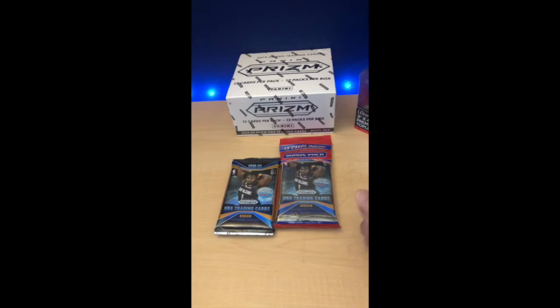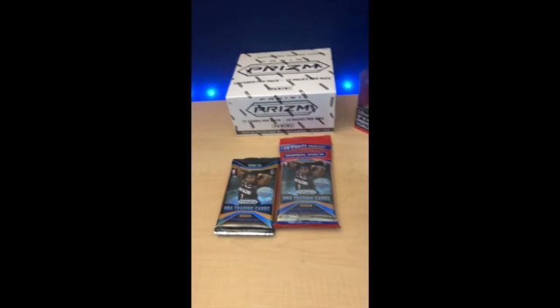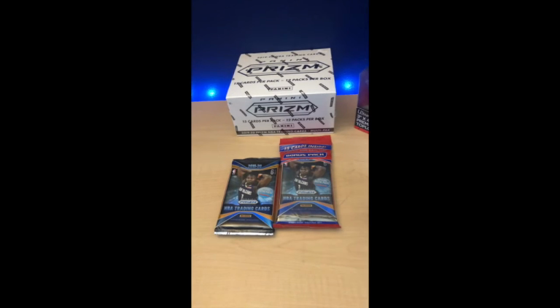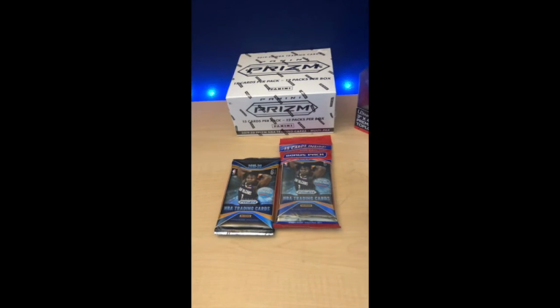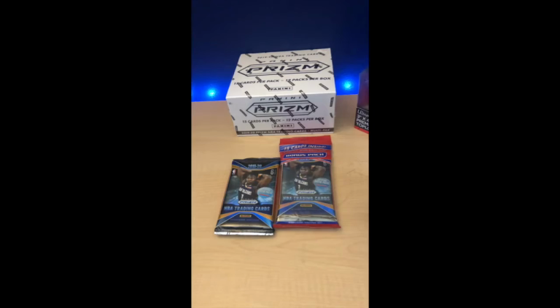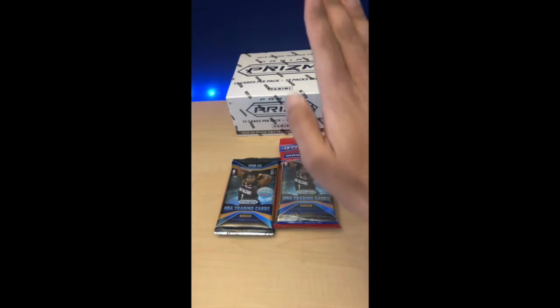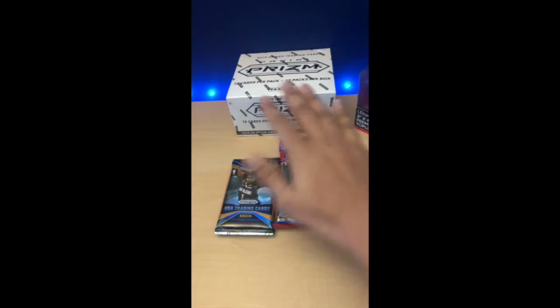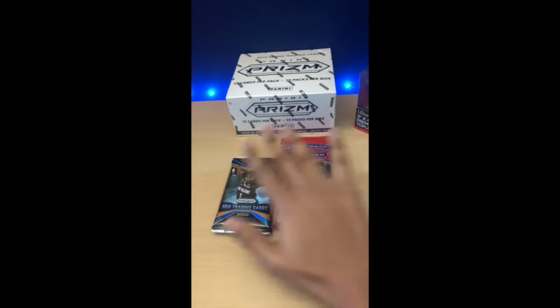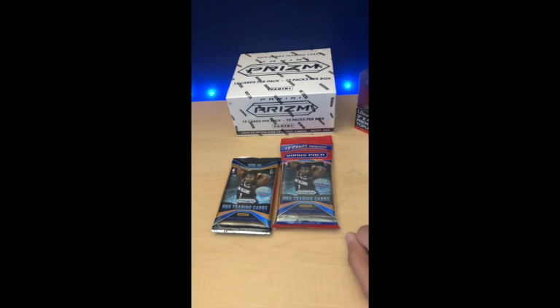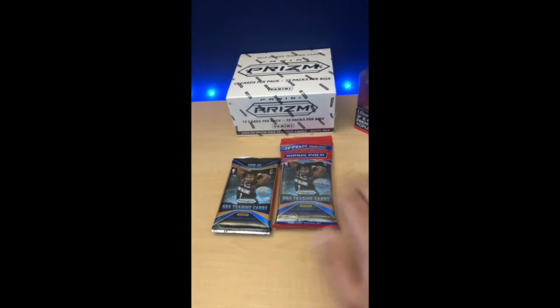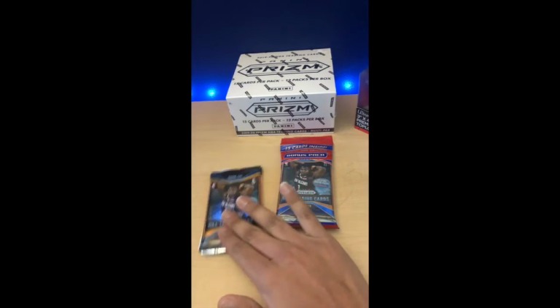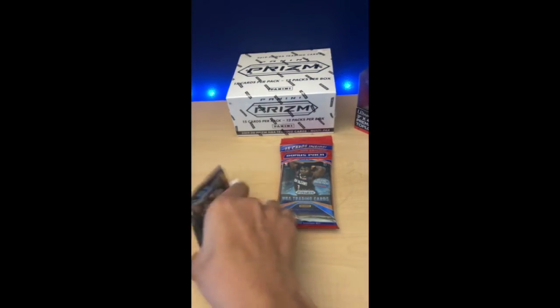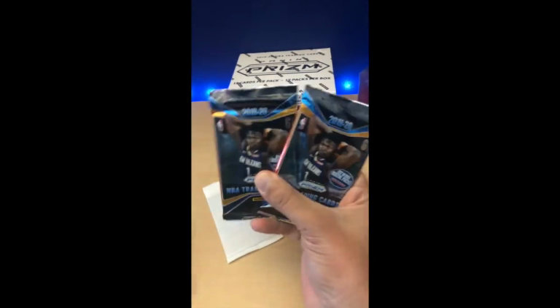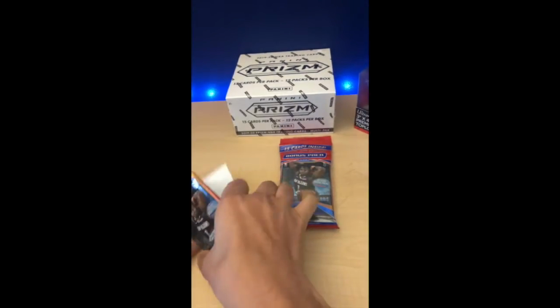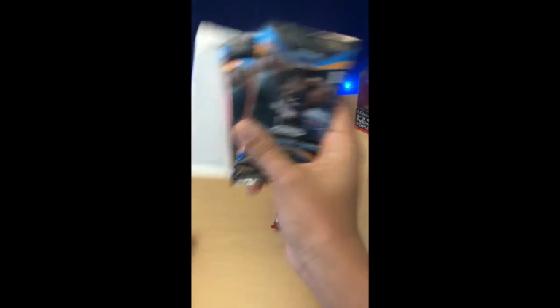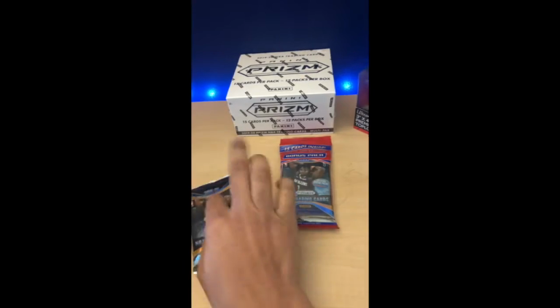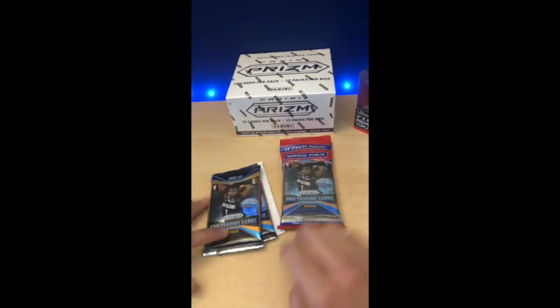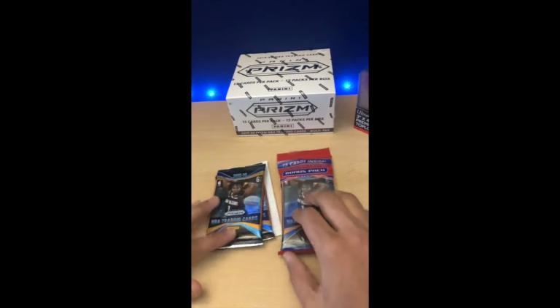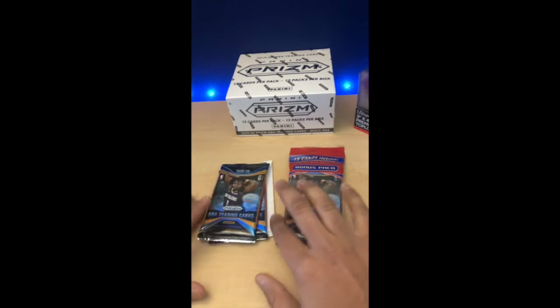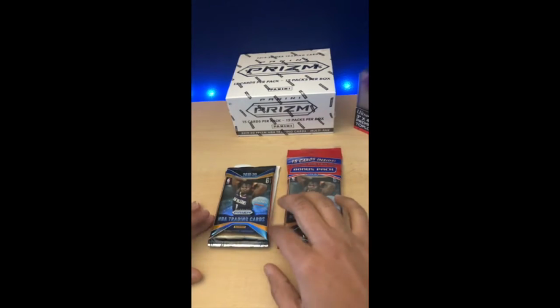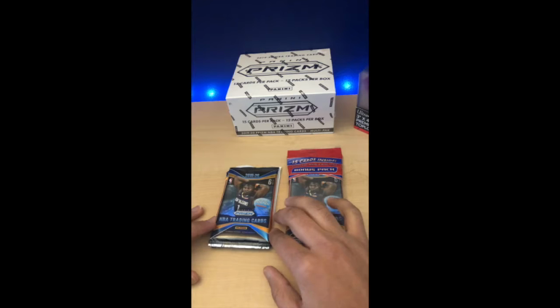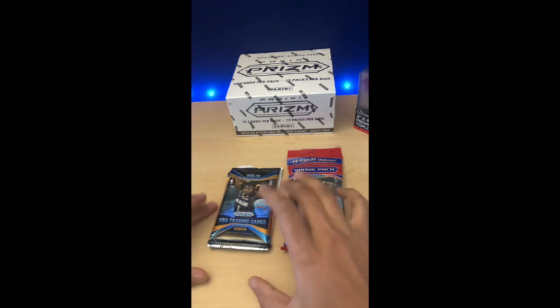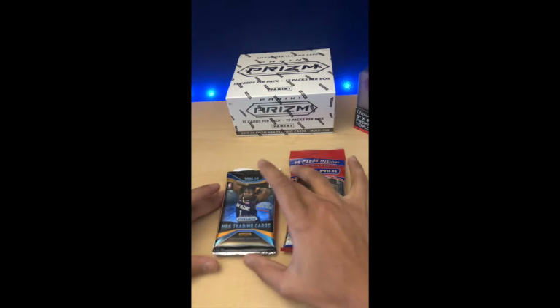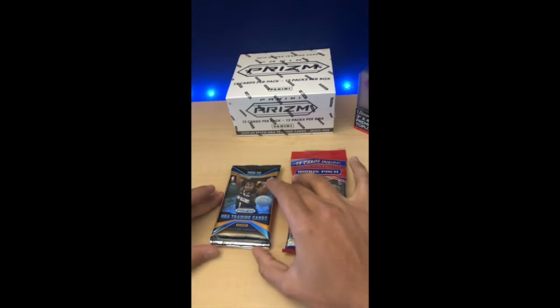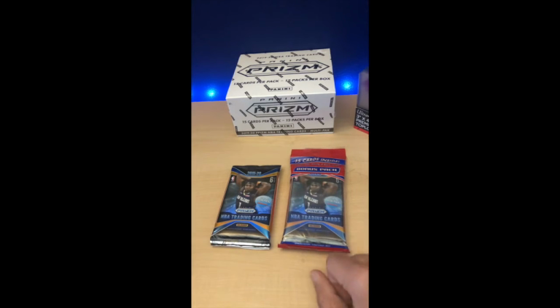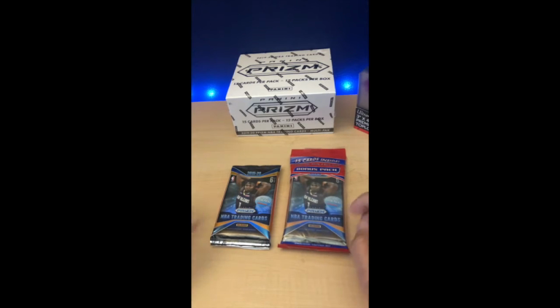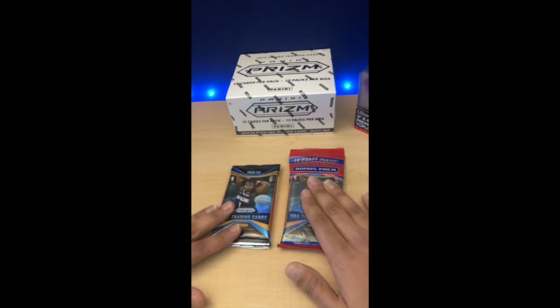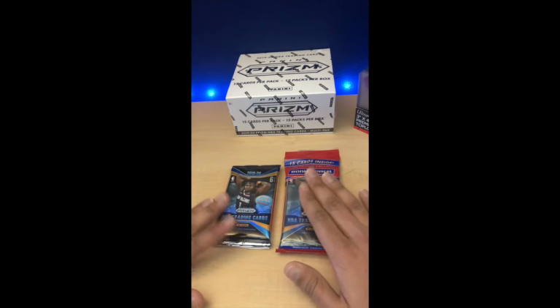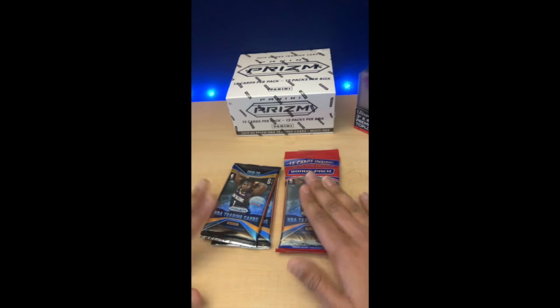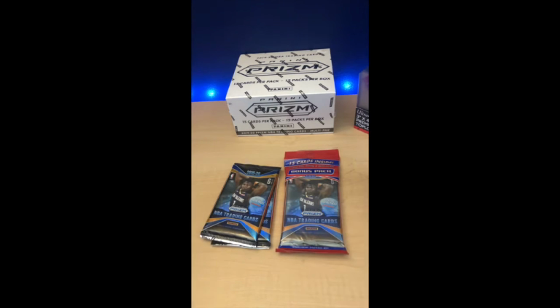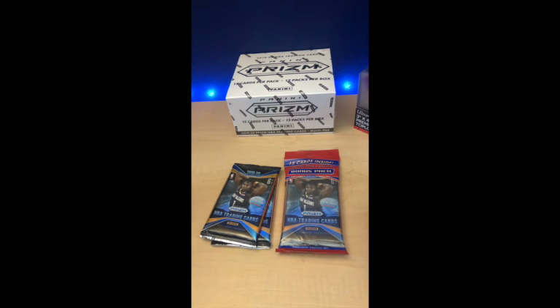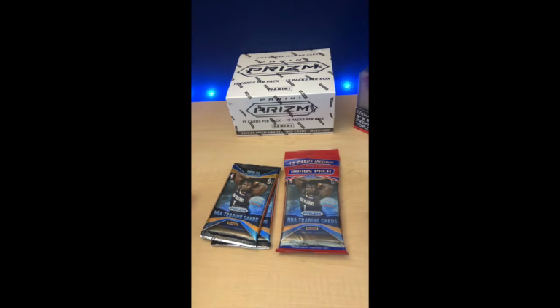What's up guys? It's Juicy with Juice Your Money, back again with another video. We're opening up a Panini Prism Cello box as well as two additional packs that the card shop hooked me up with.